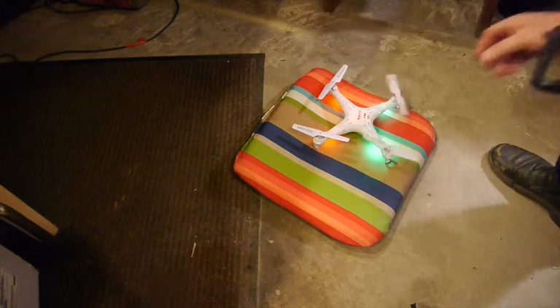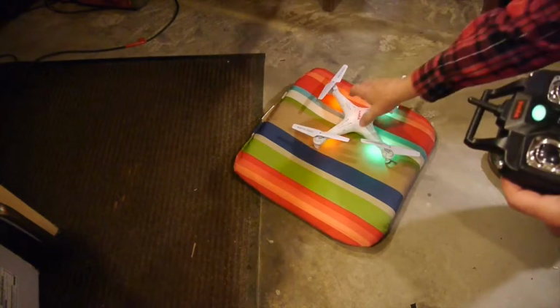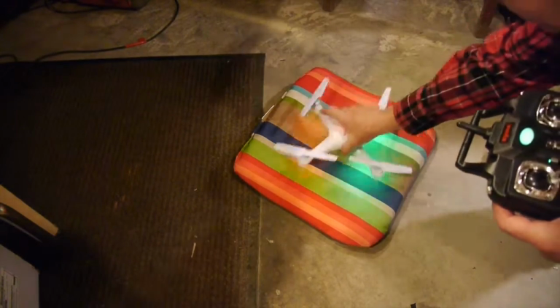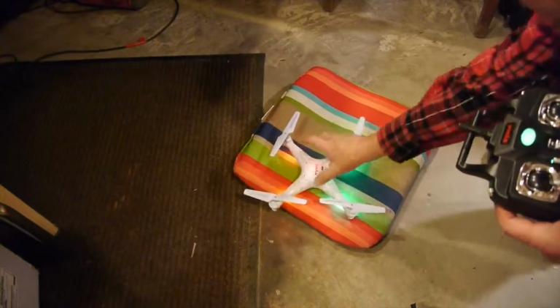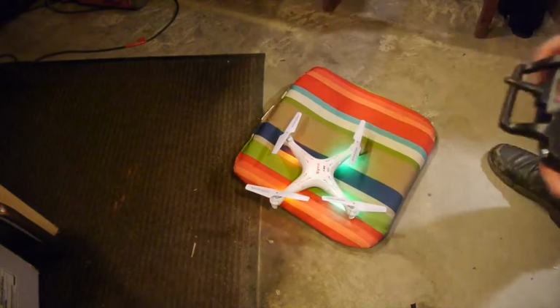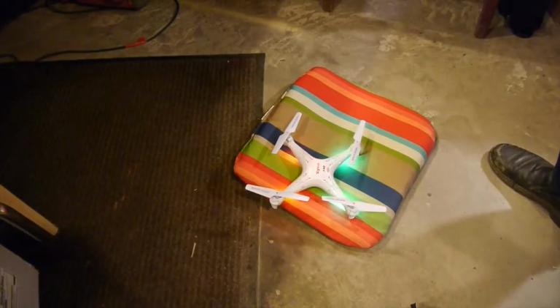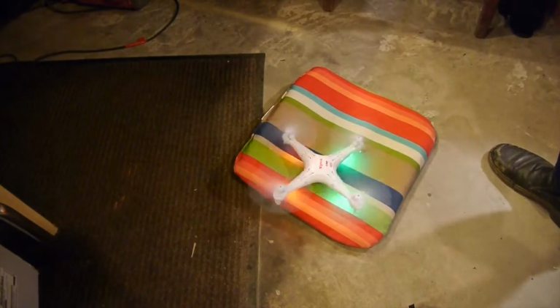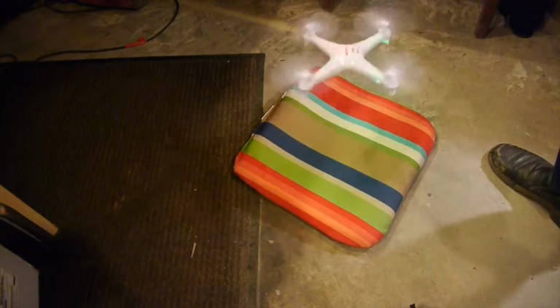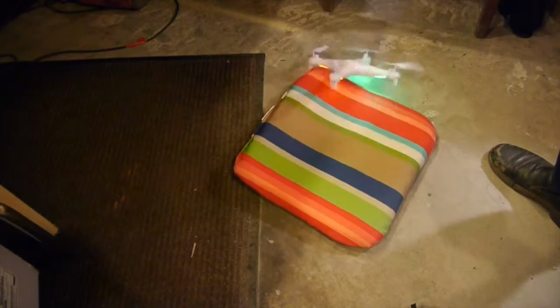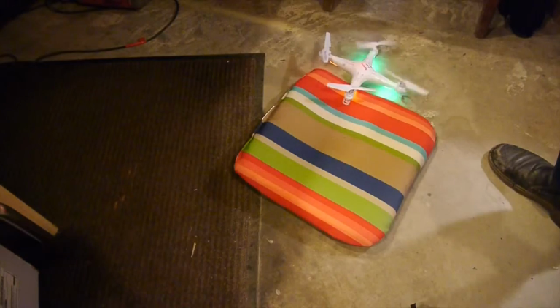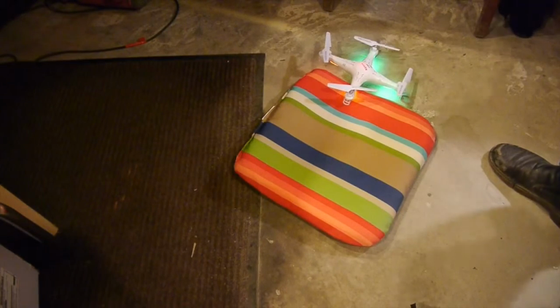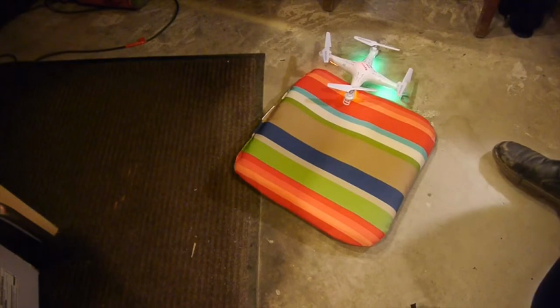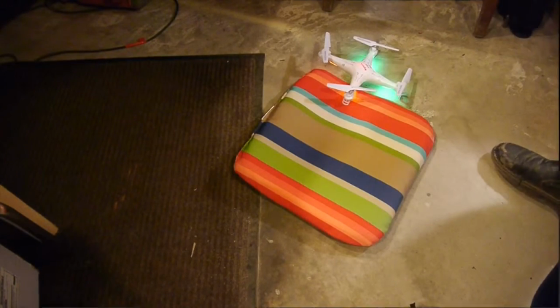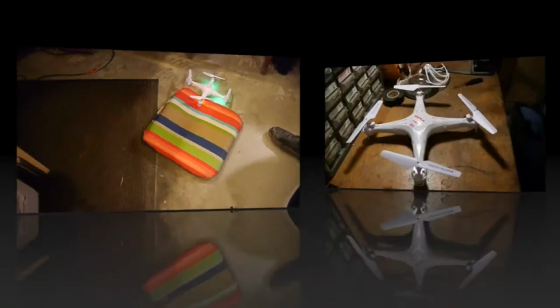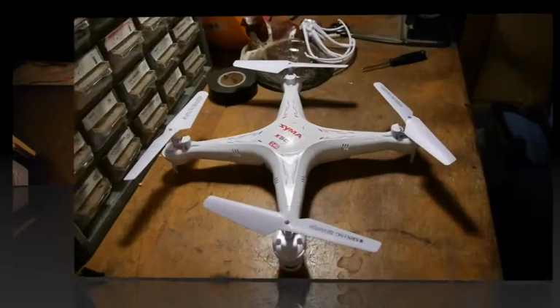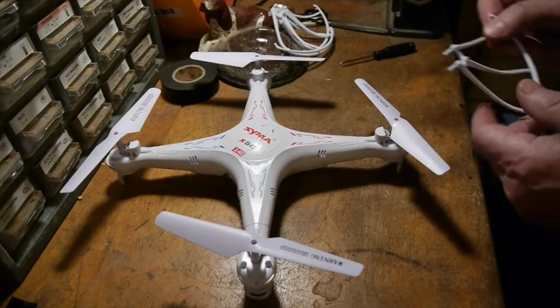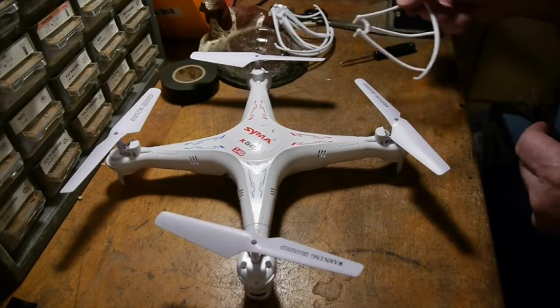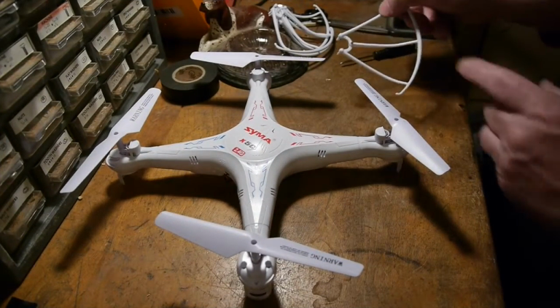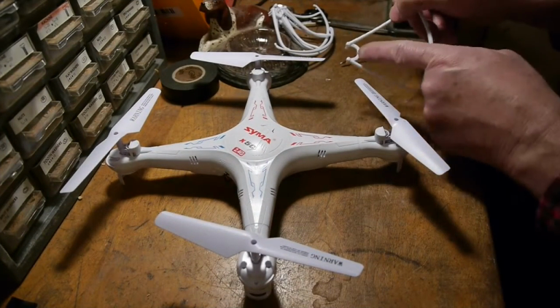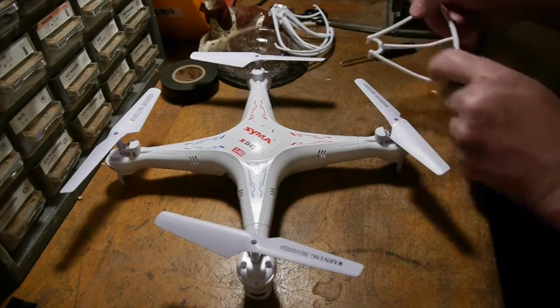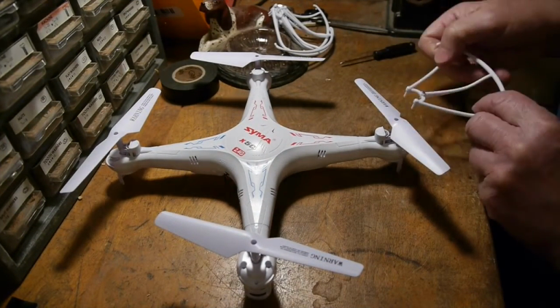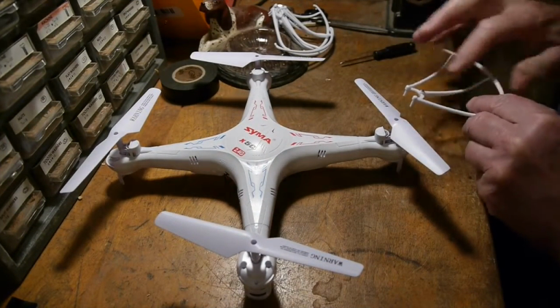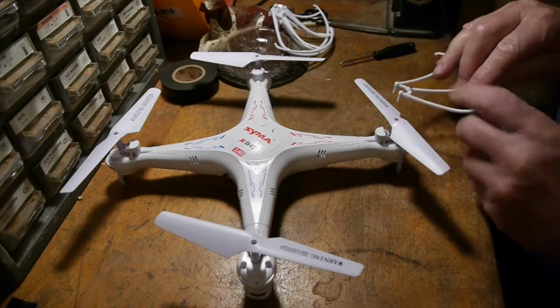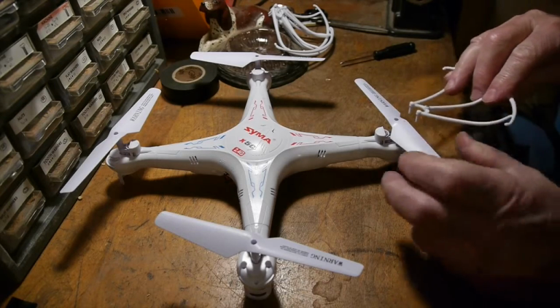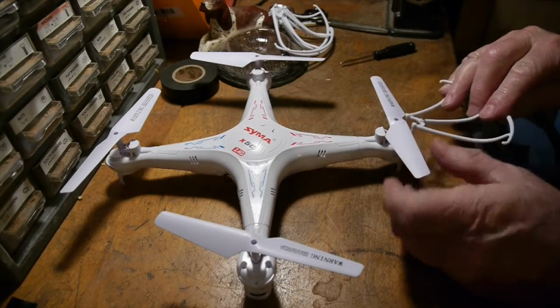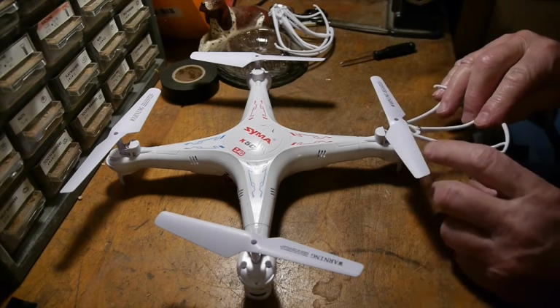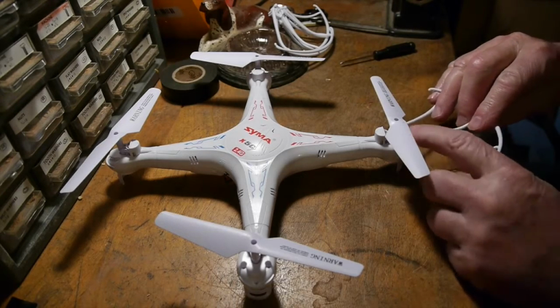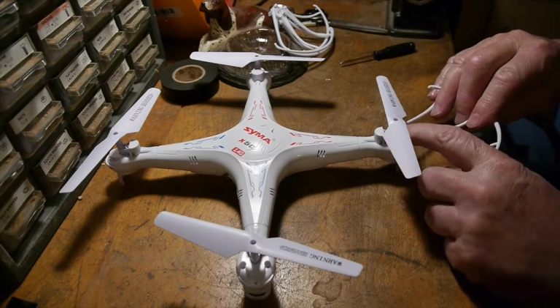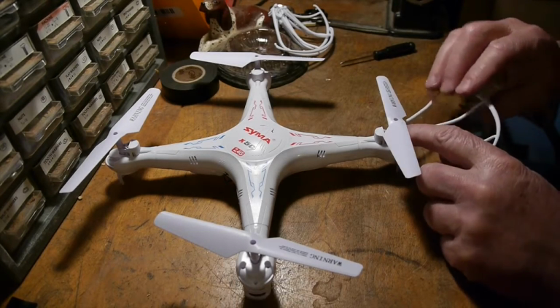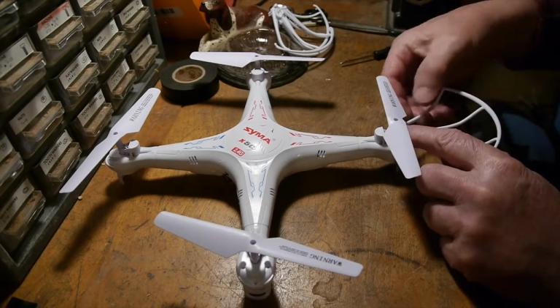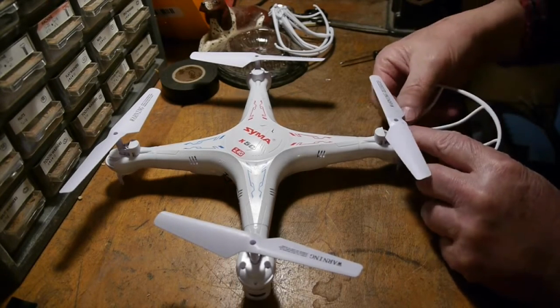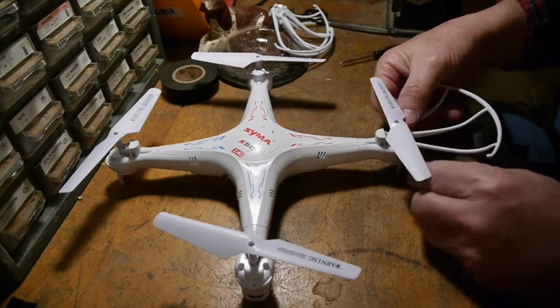Now here we are testing it and it acts like it wants to lift off now, so we'll go ahead and put the blade guards back on. I left the screws right in each one of the guards — they seemed like they wouldn't fall out.